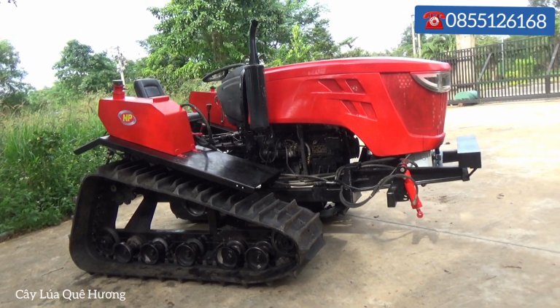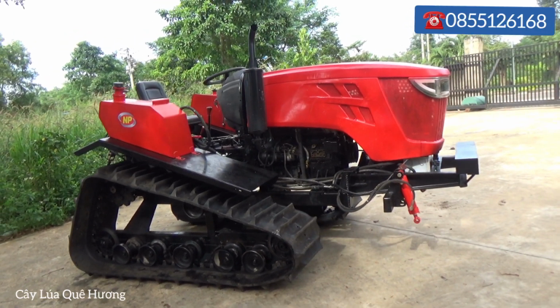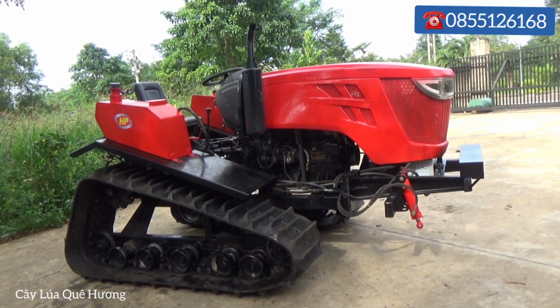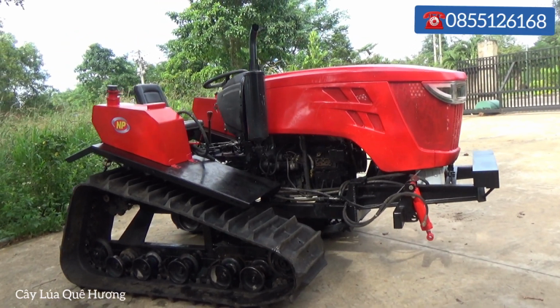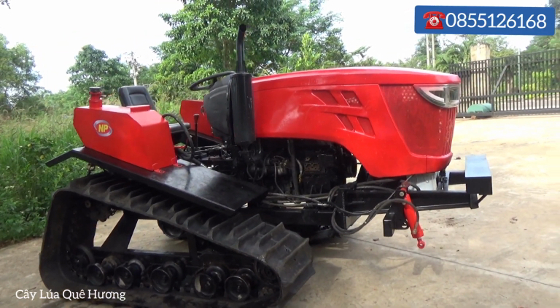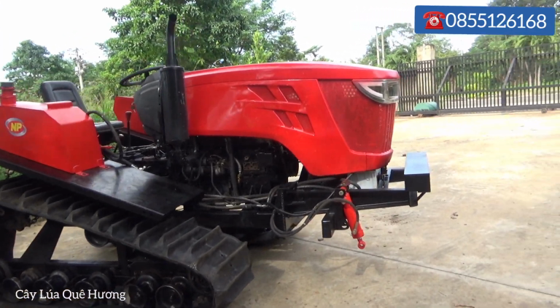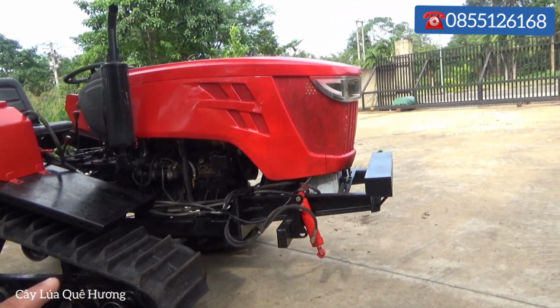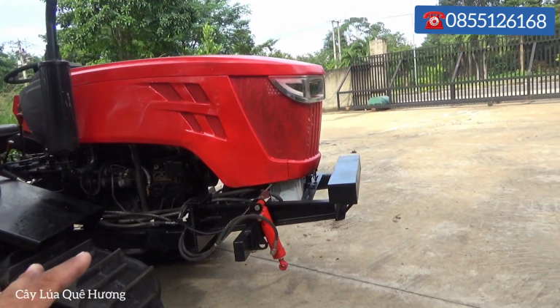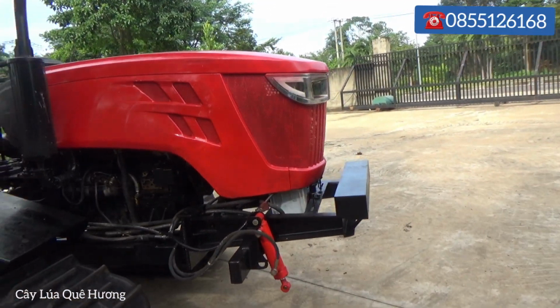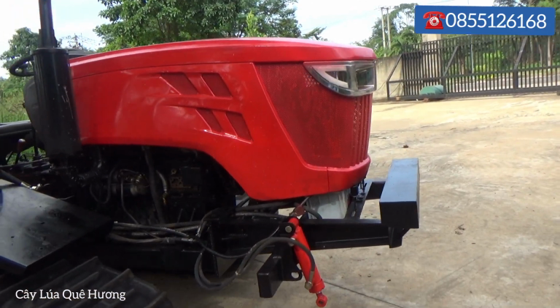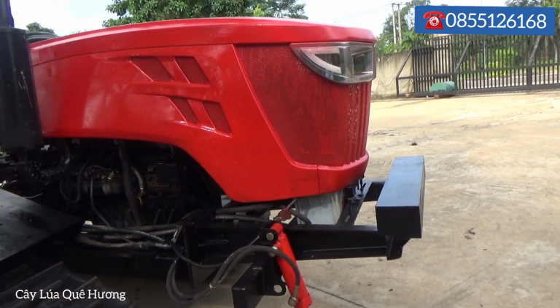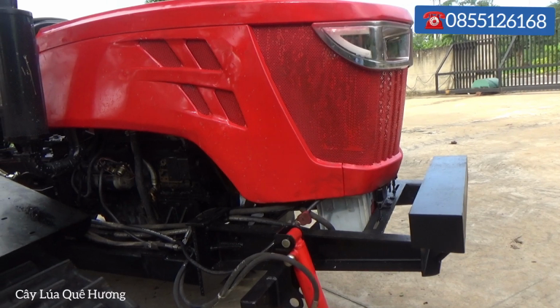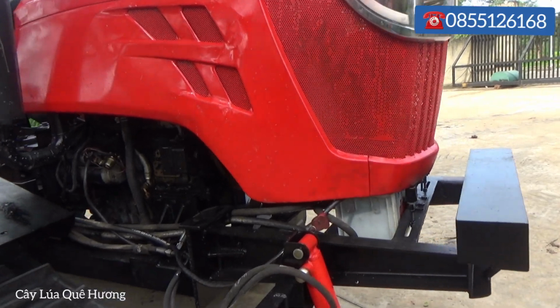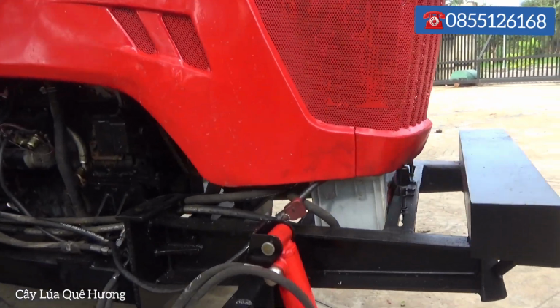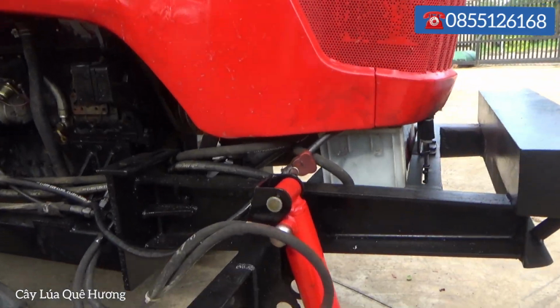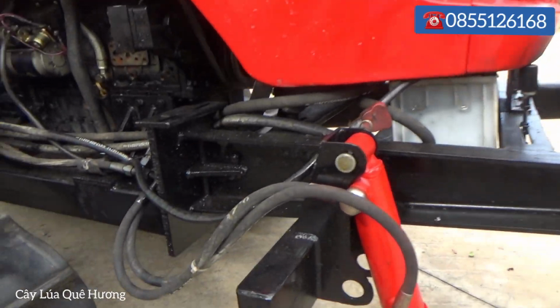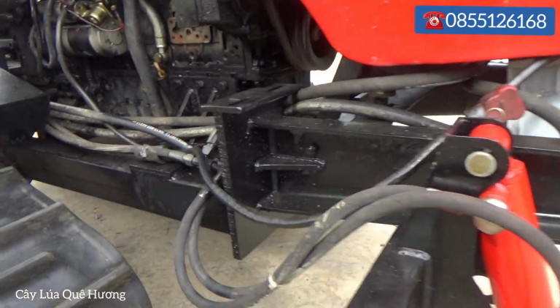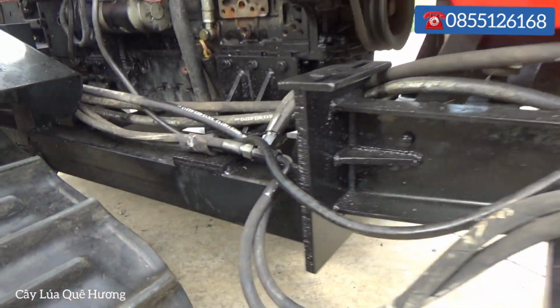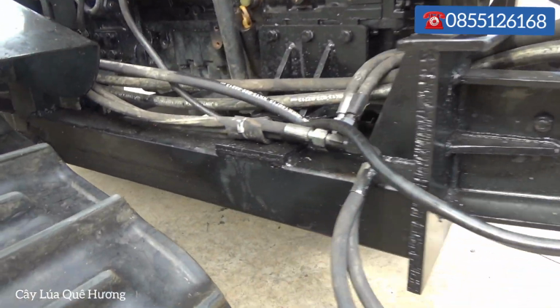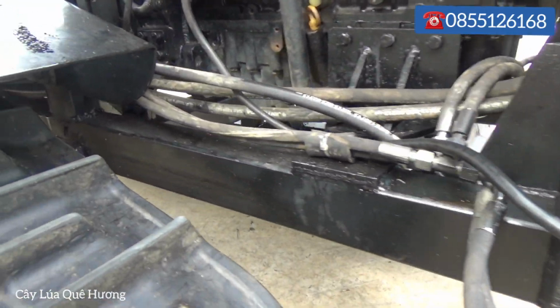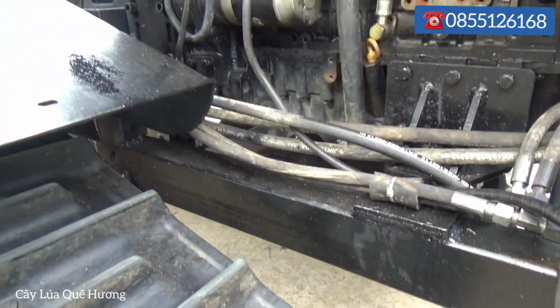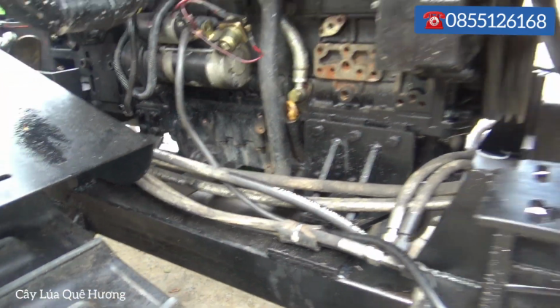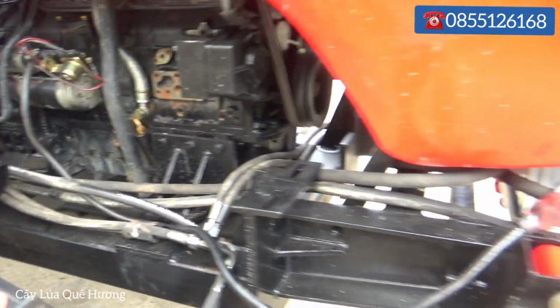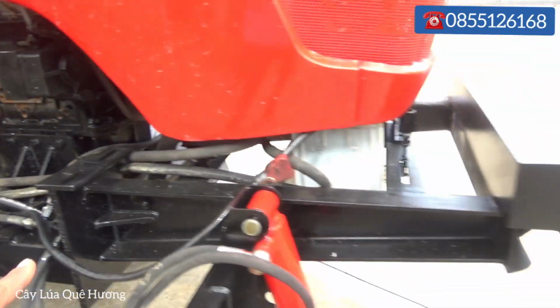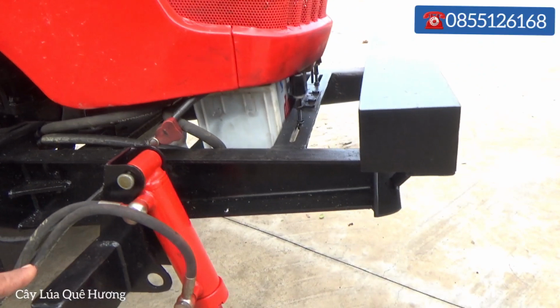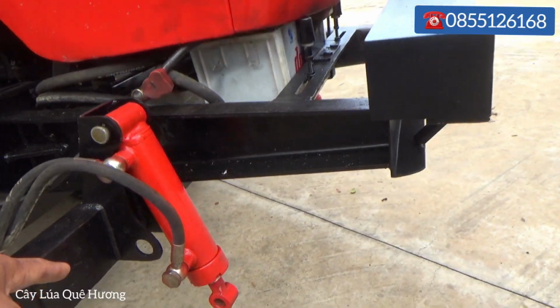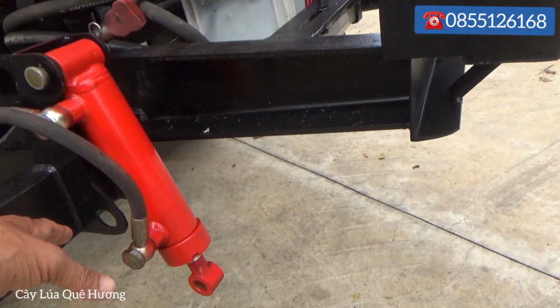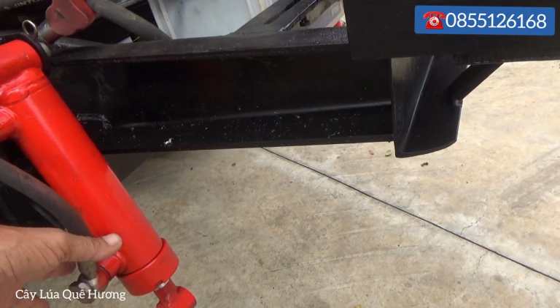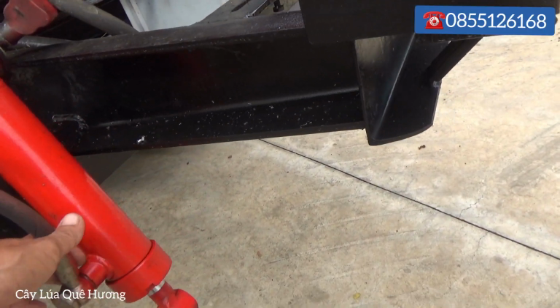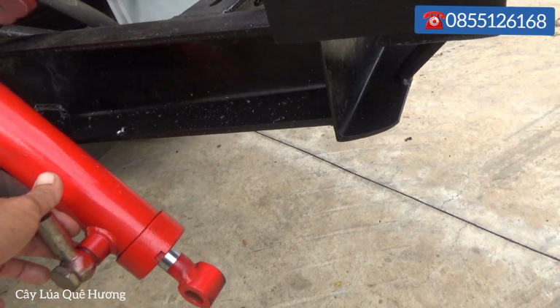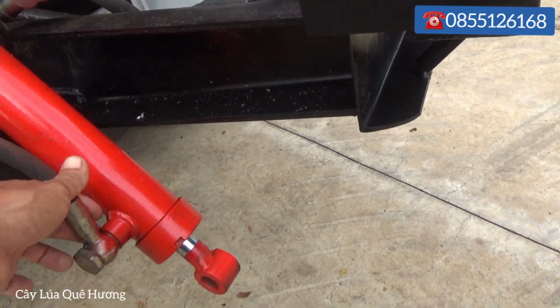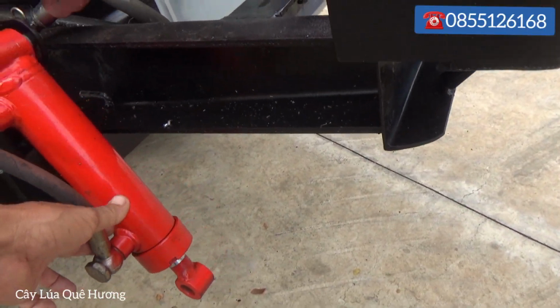The frame and chassis are very solid and well-built. At the front there is an added Ben support for the steering assist as well.